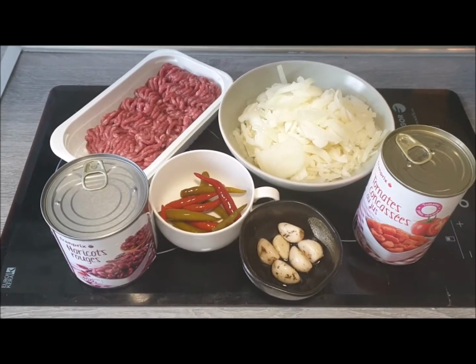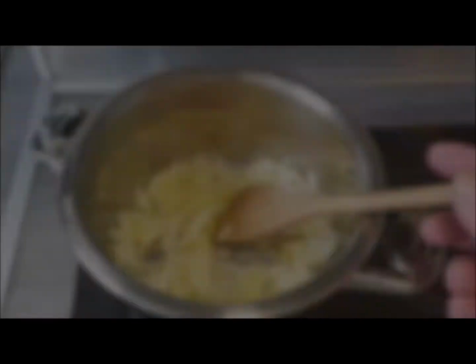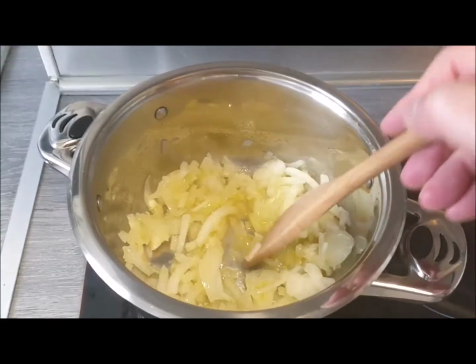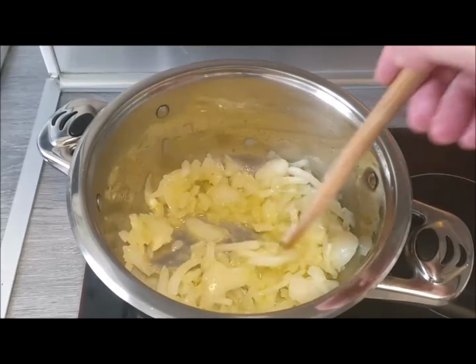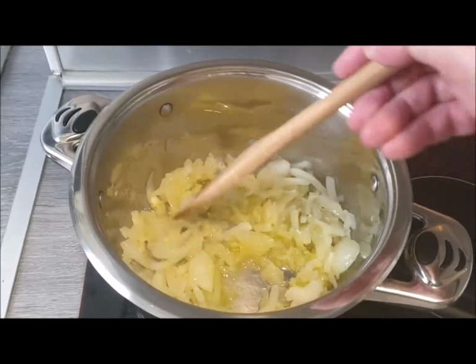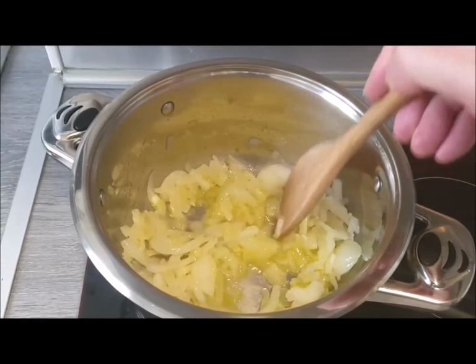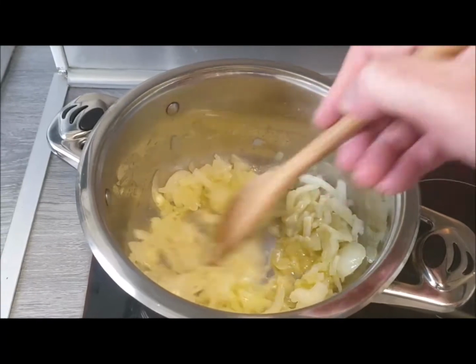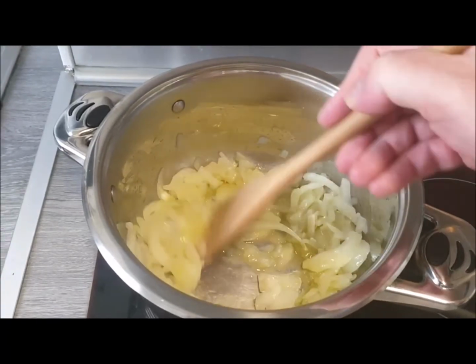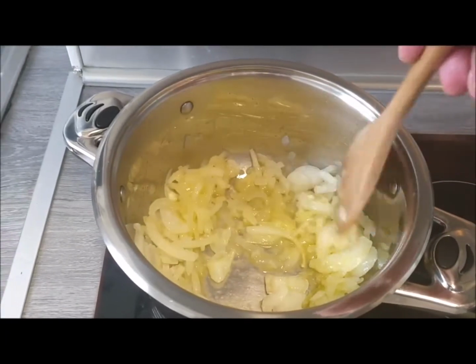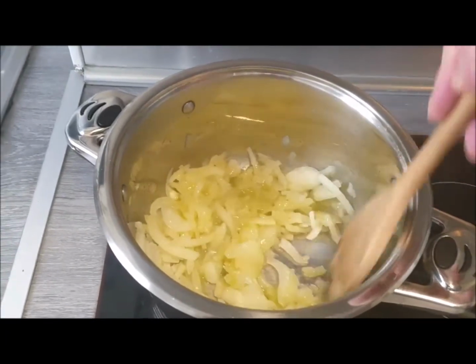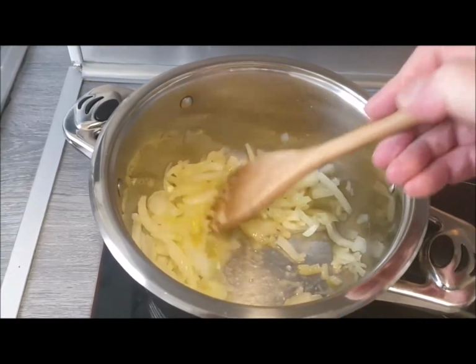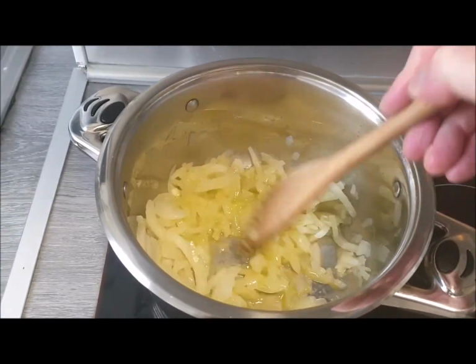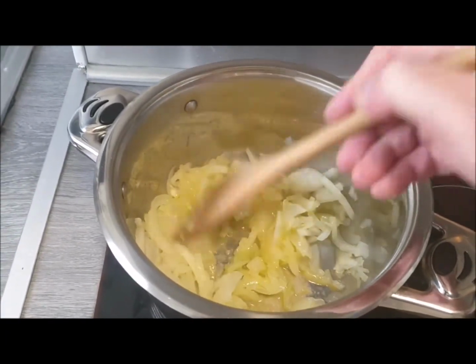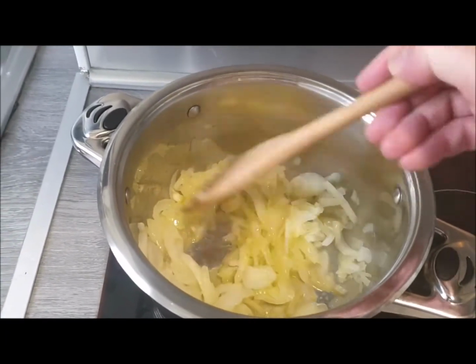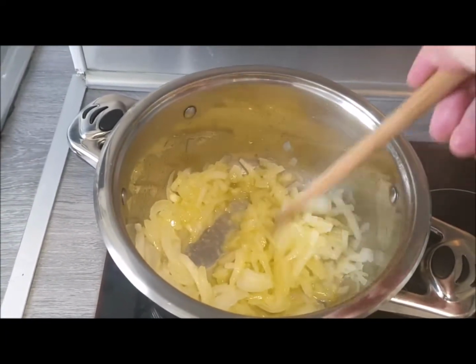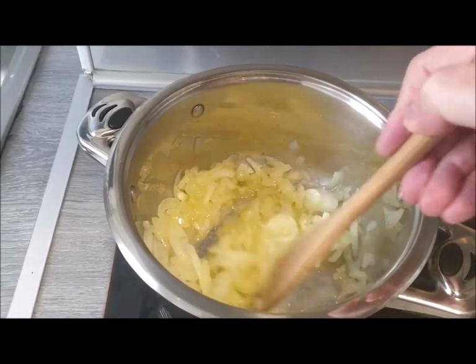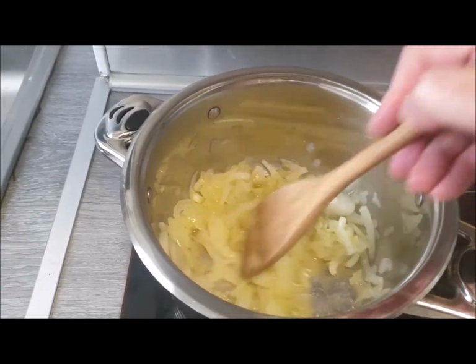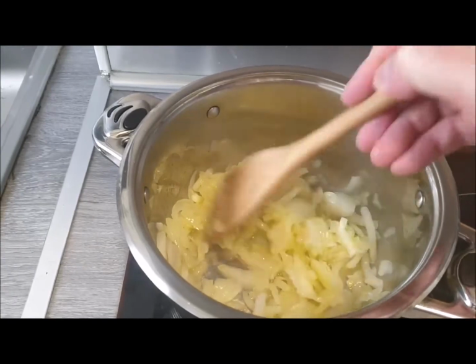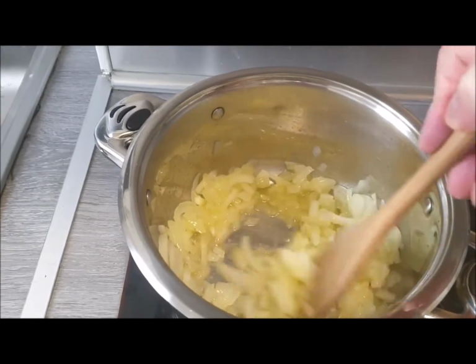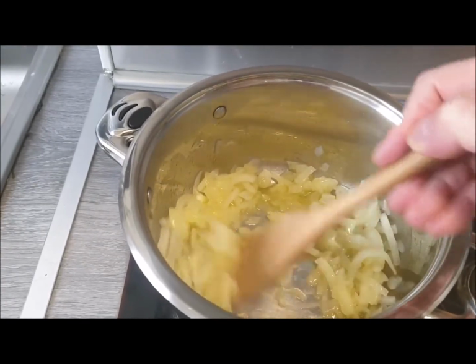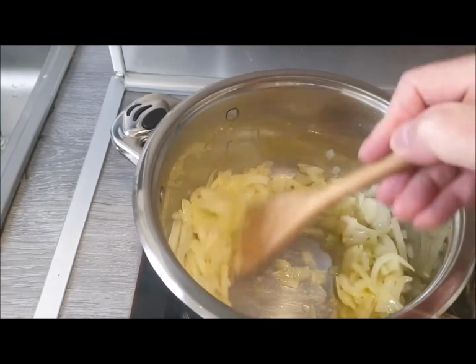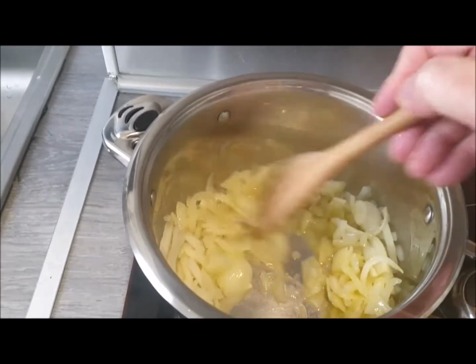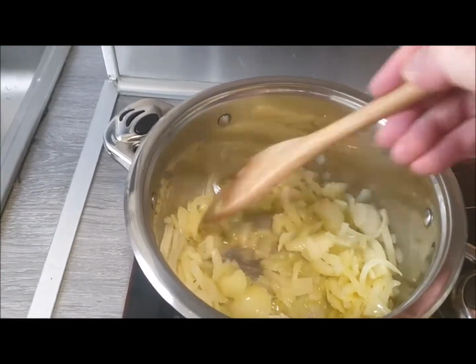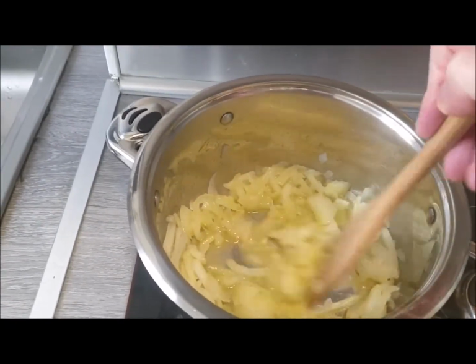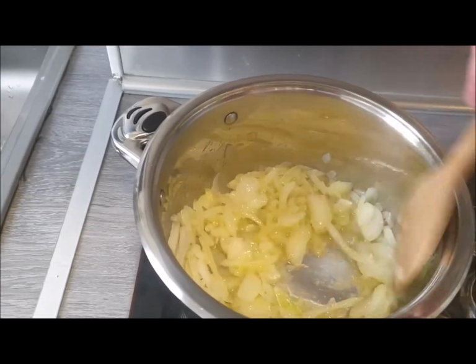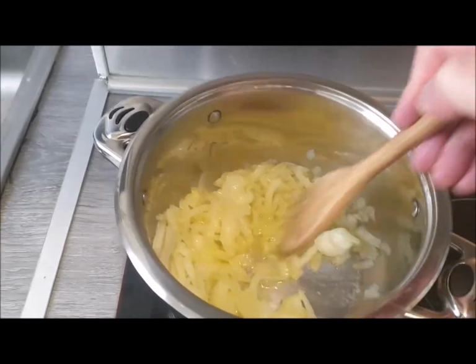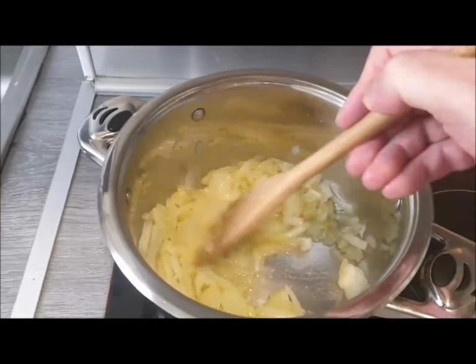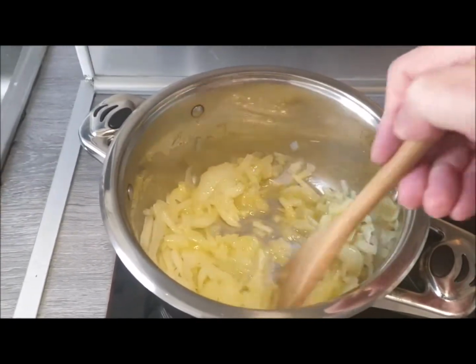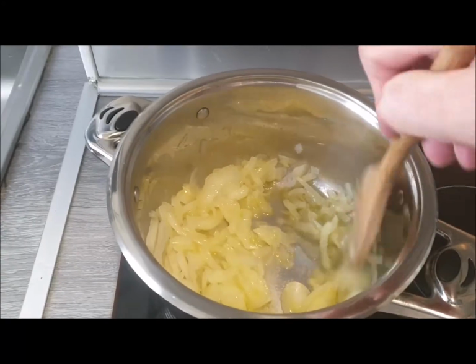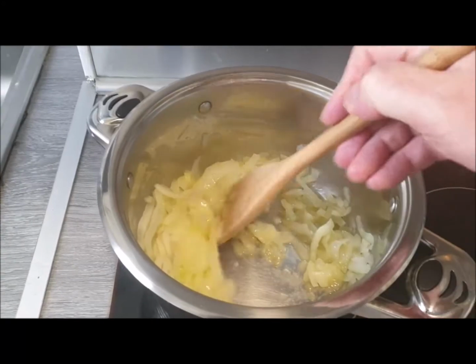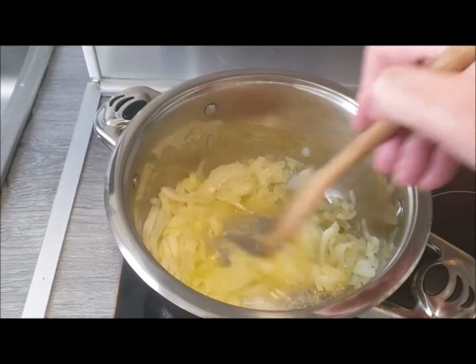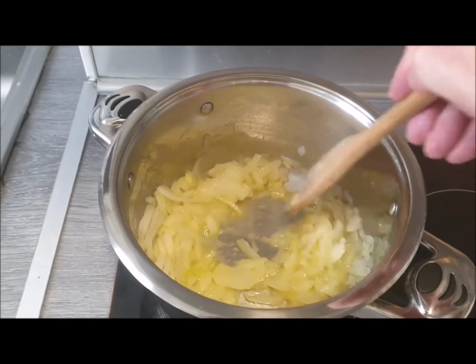Step one is to put a tablespoon or so of oil in a pan, let it heat, and then add the onions and stir. Cook the onions until they're soft and translucent.